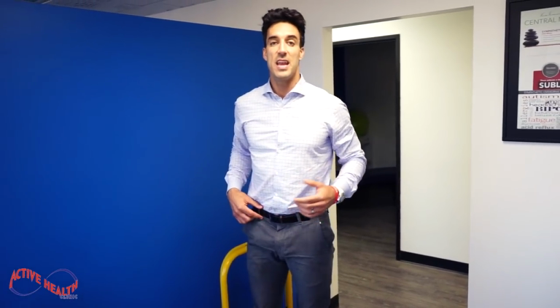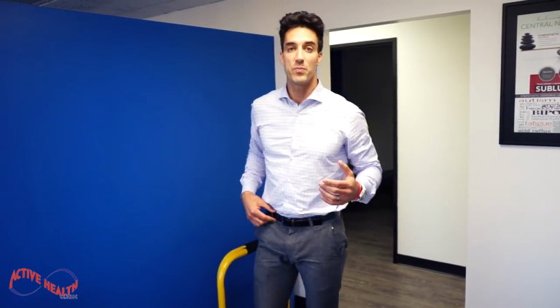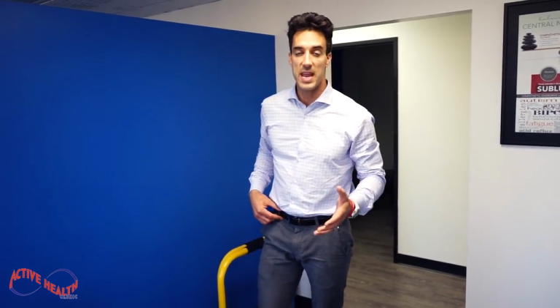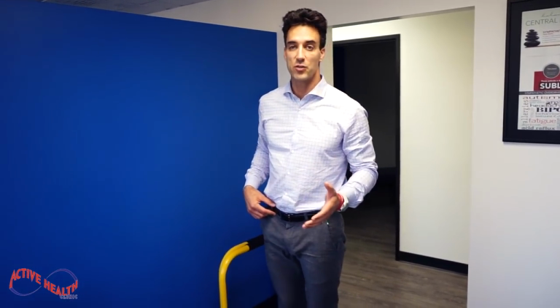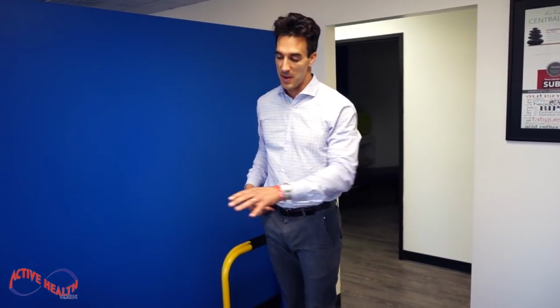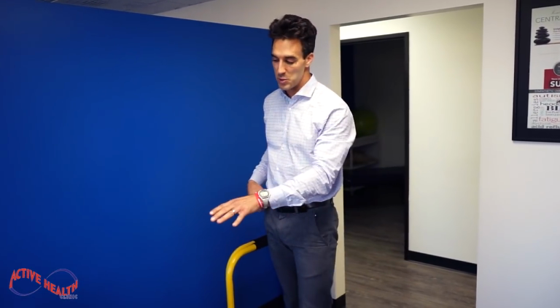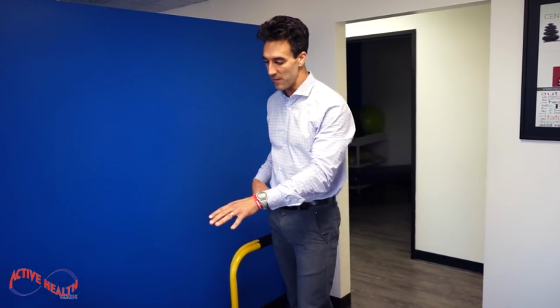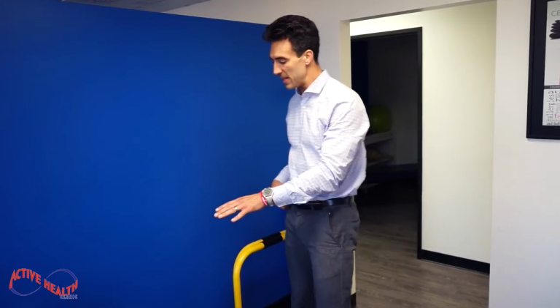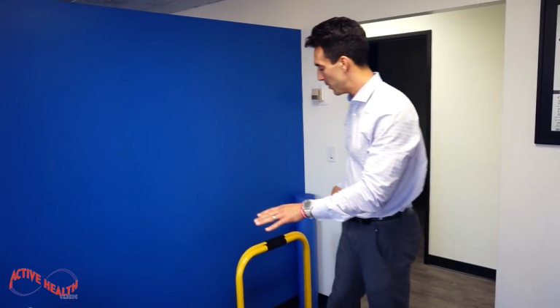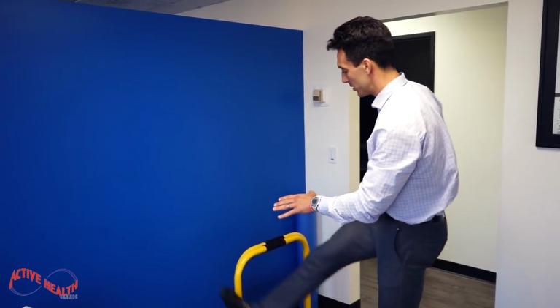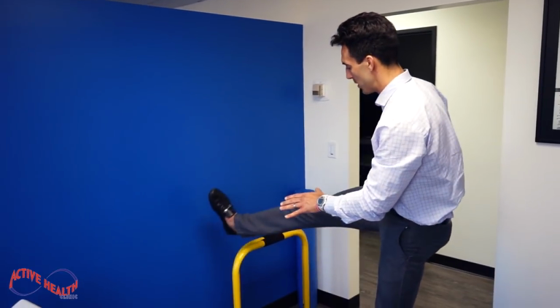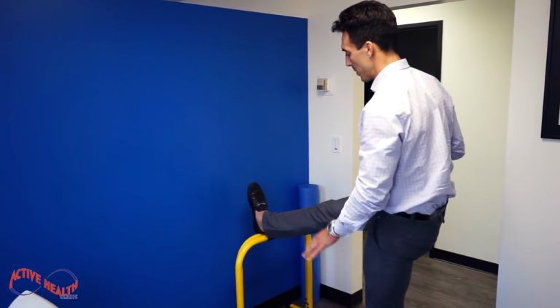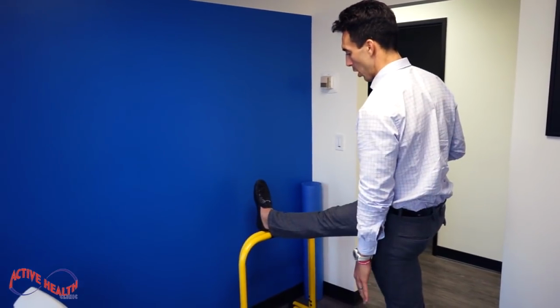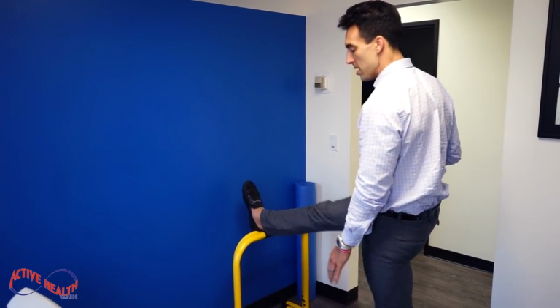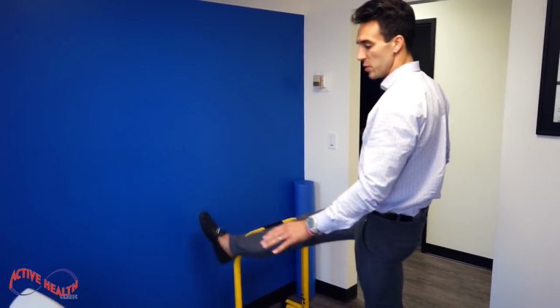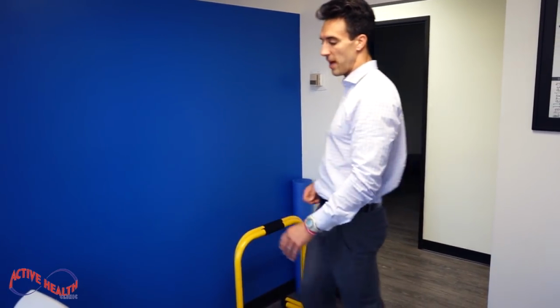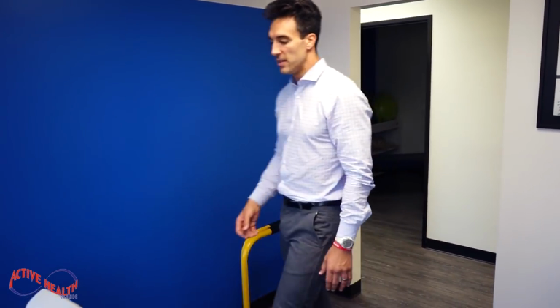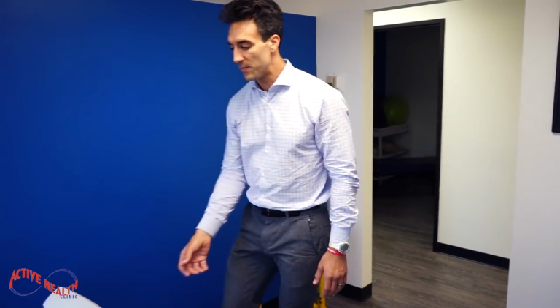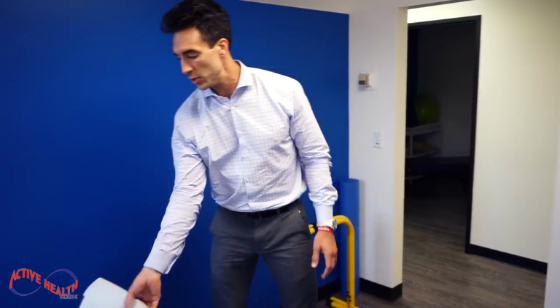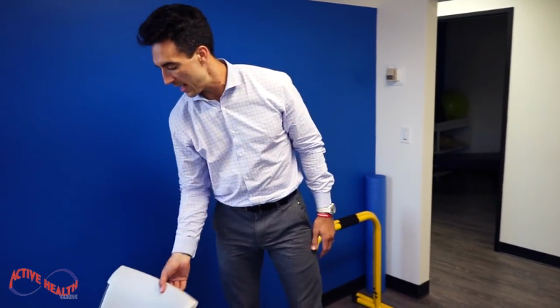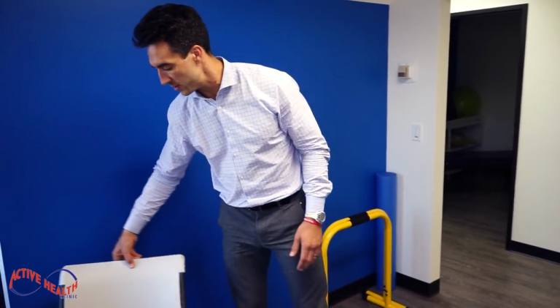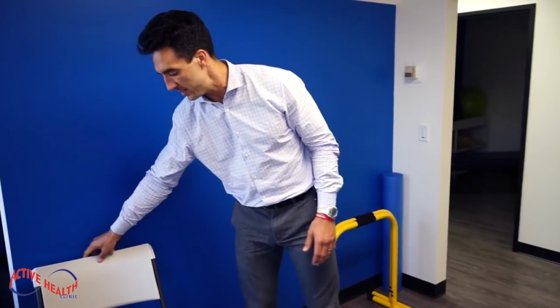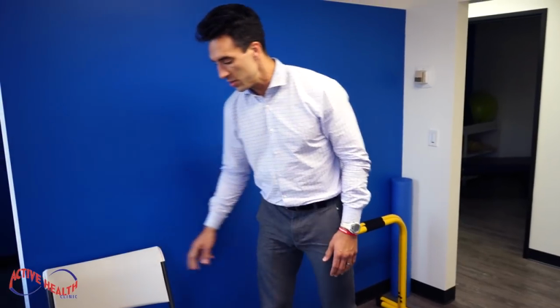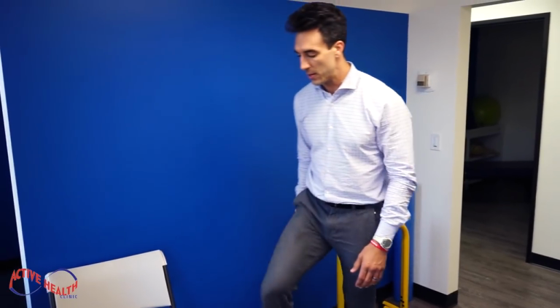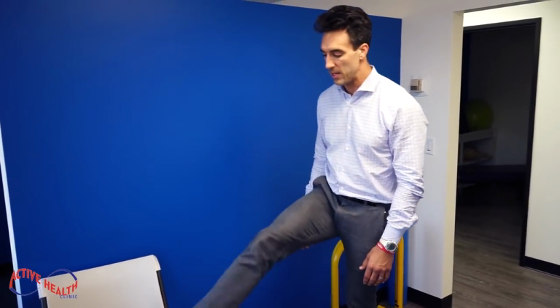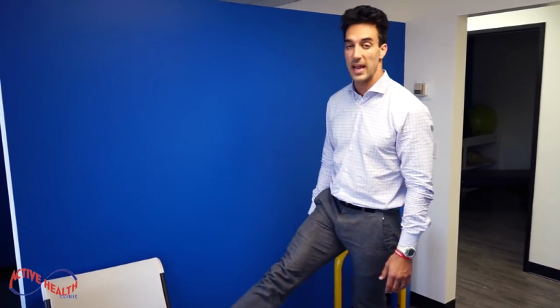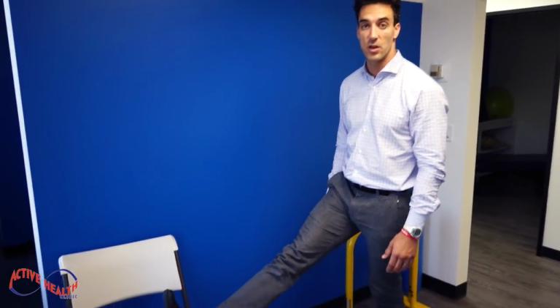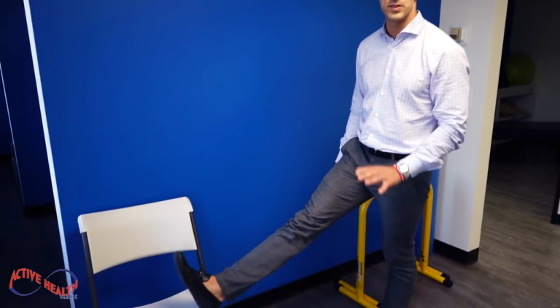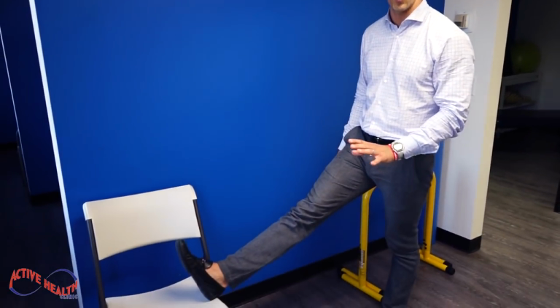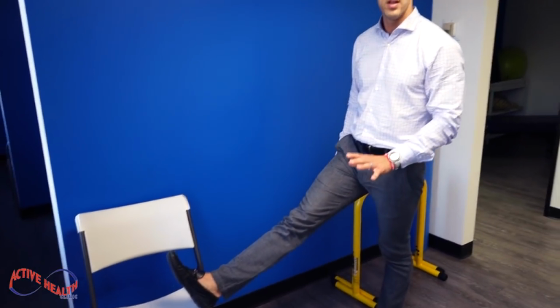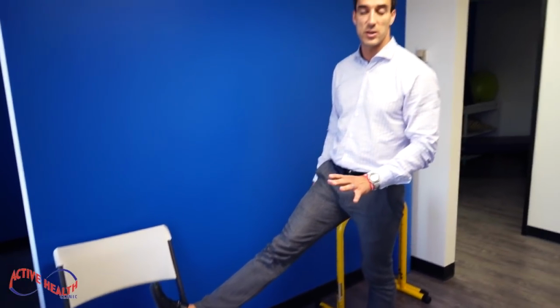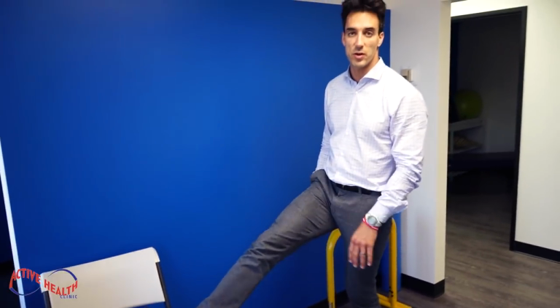You can modify that stretch — you could put your foot on something a little bit lower, find something that matches your height or your size. You could put it up higher like so if you want a more gentle stretch.